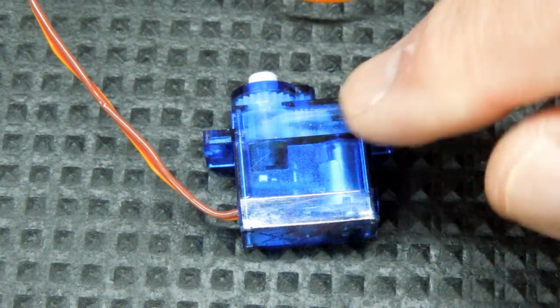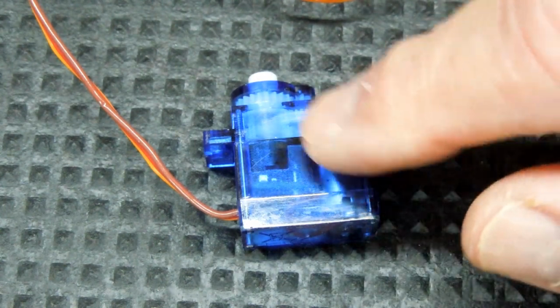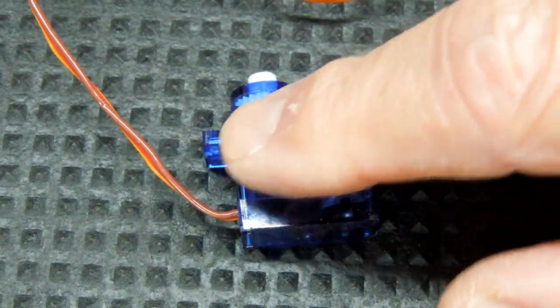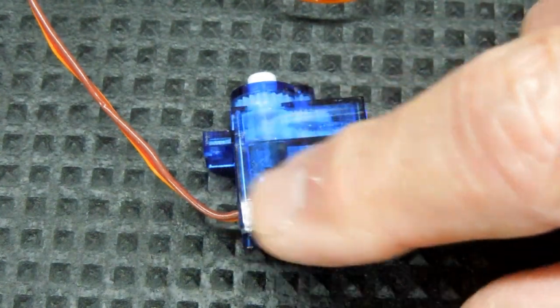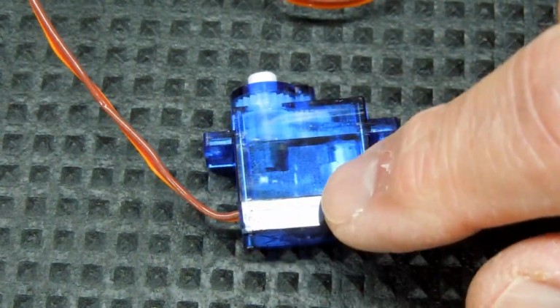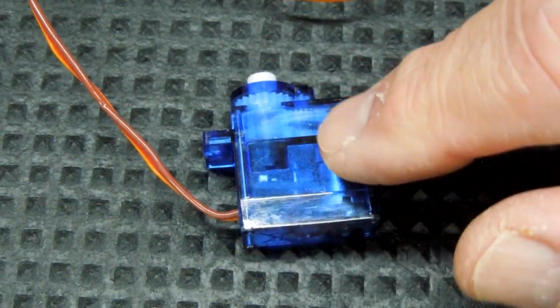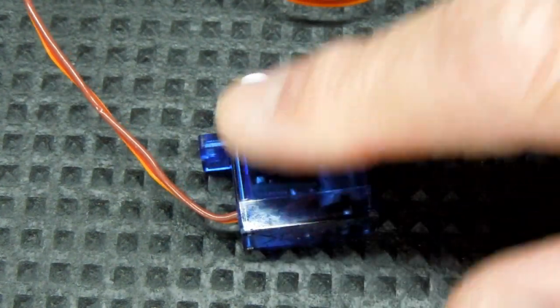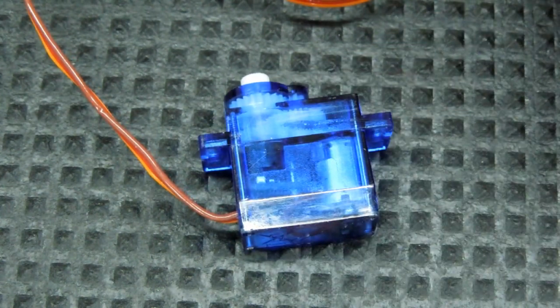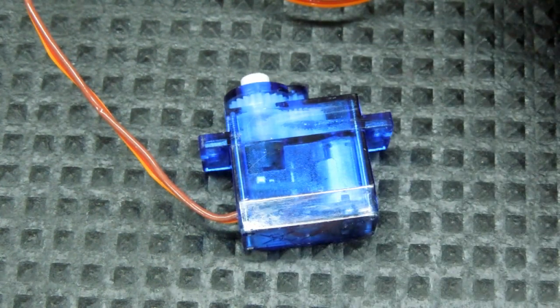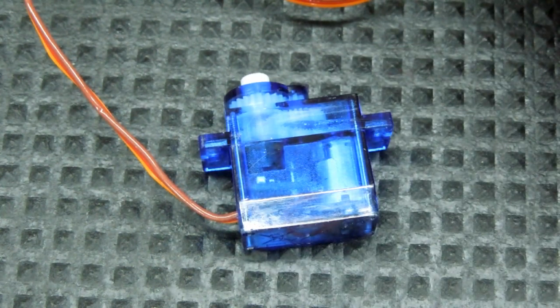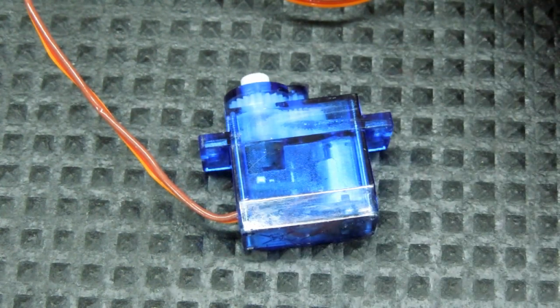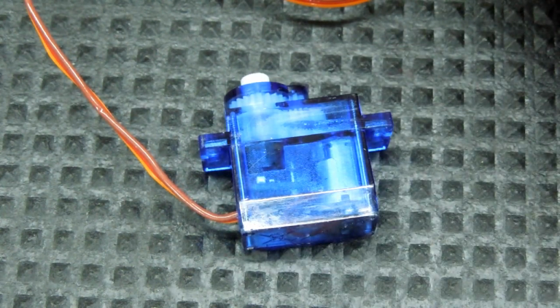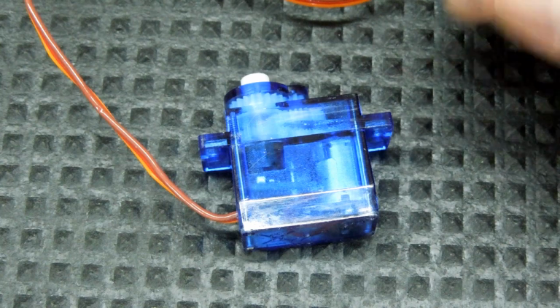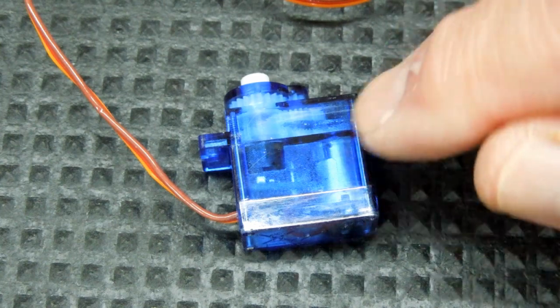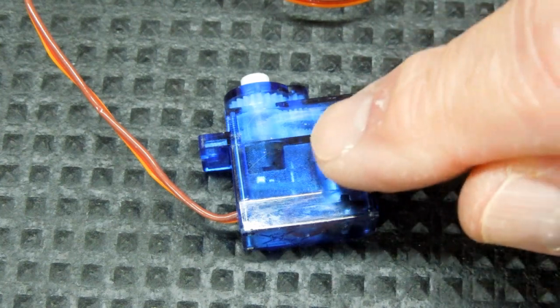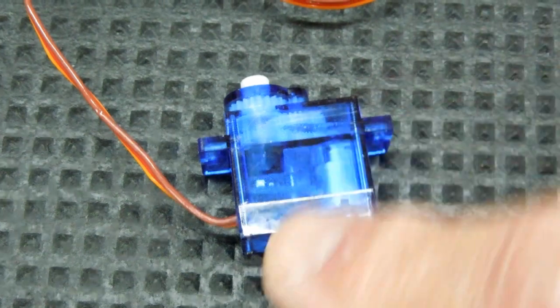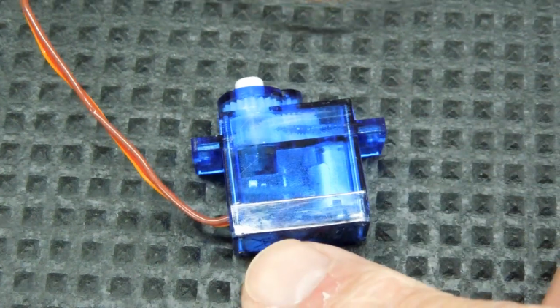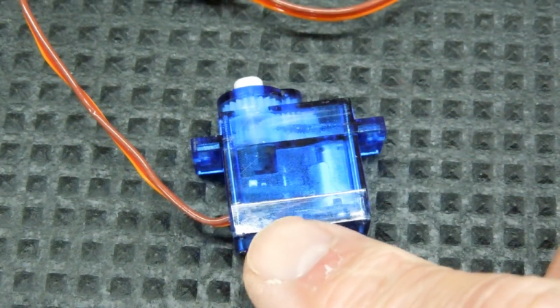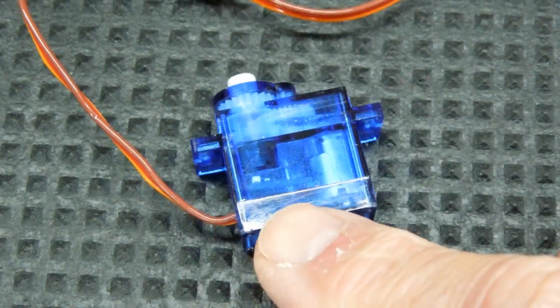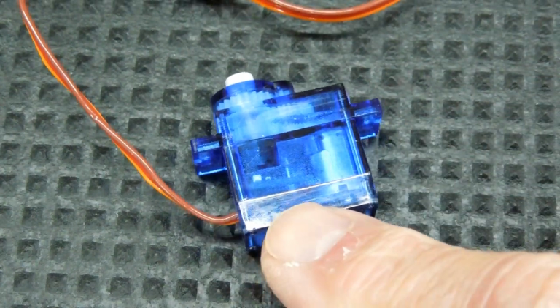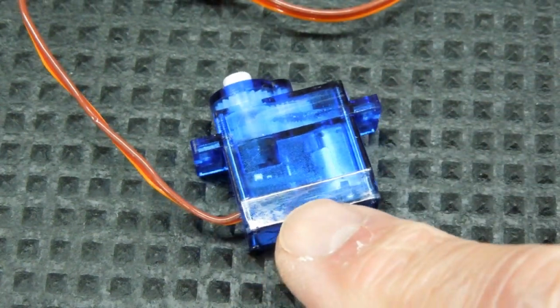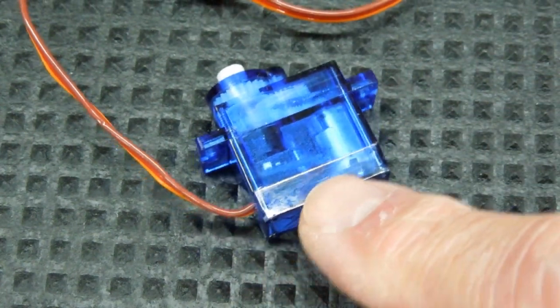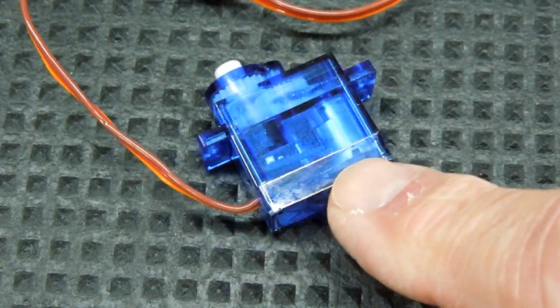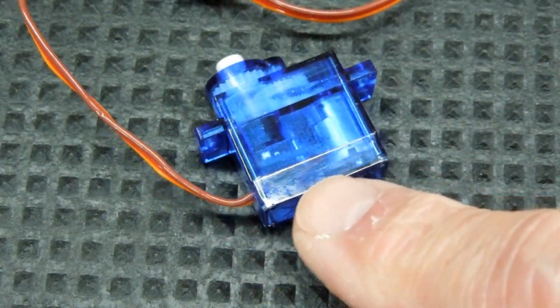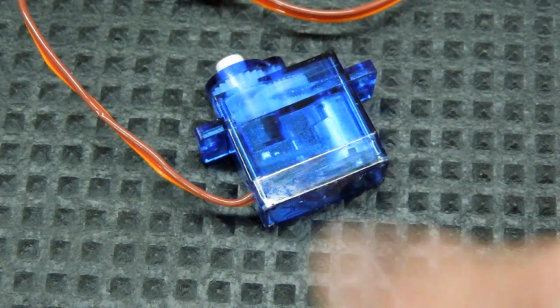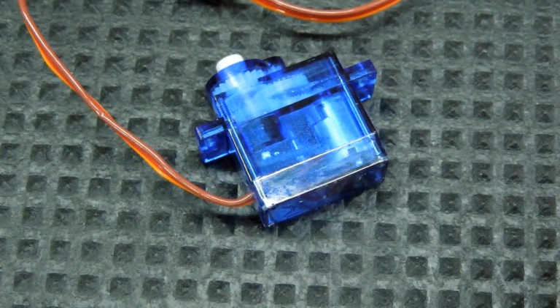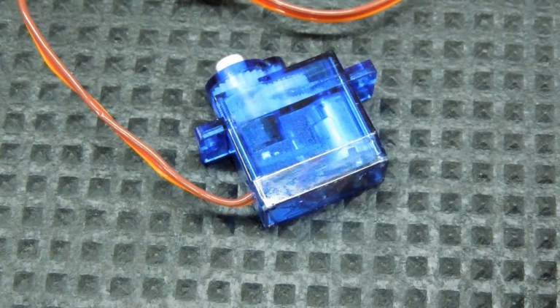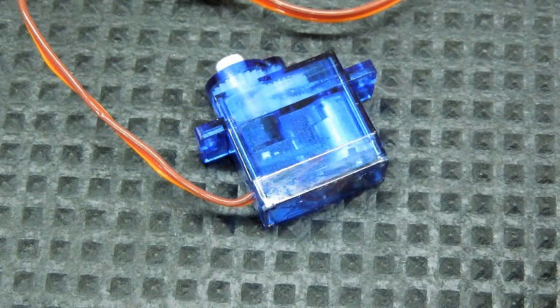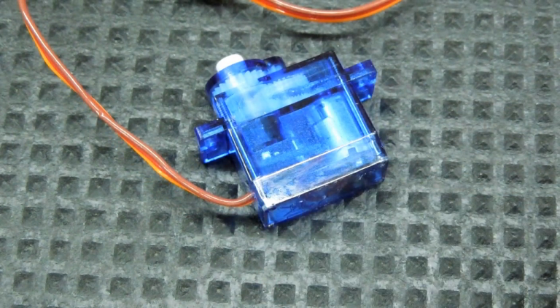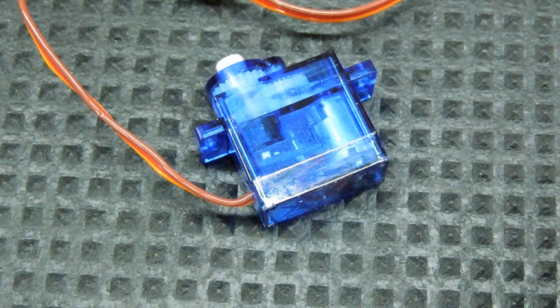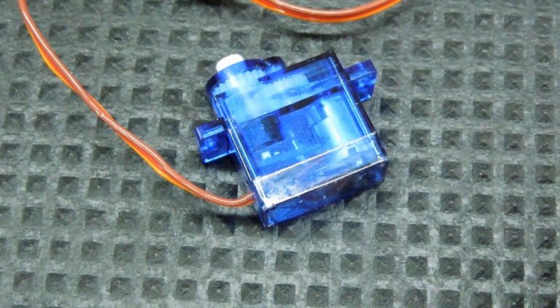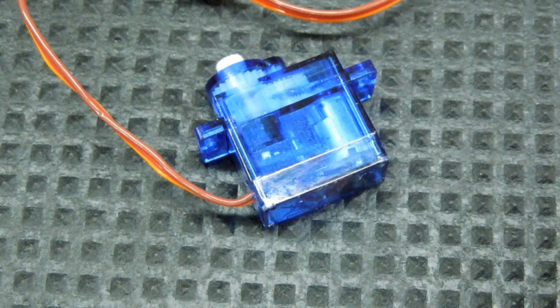The first thing you want to do is remove this label and all the sticky stuff. That label tends to overlap the bottom part of this case and will make it difficult to open.